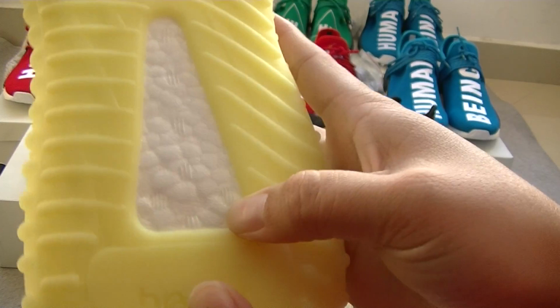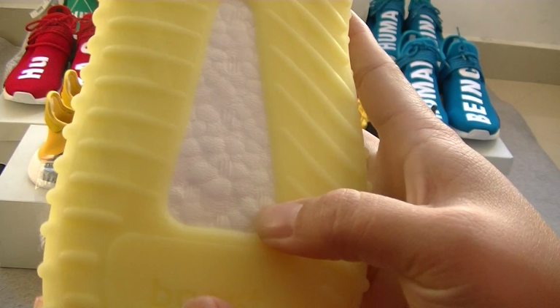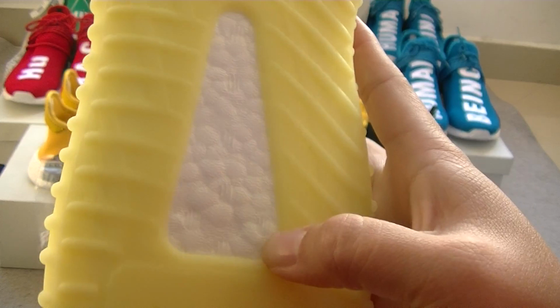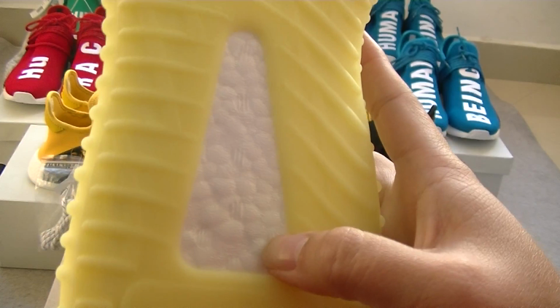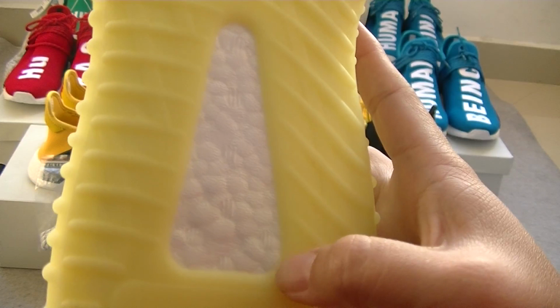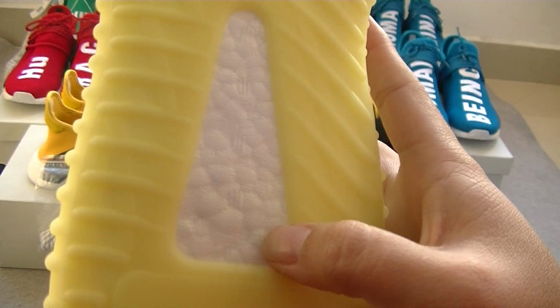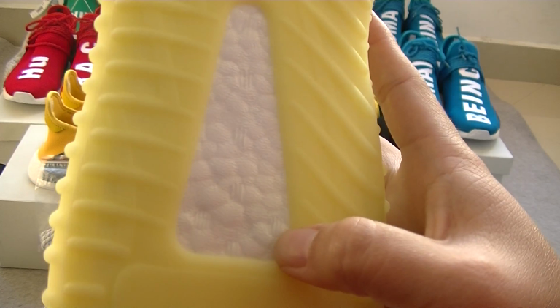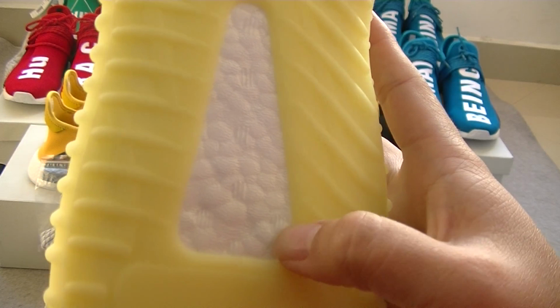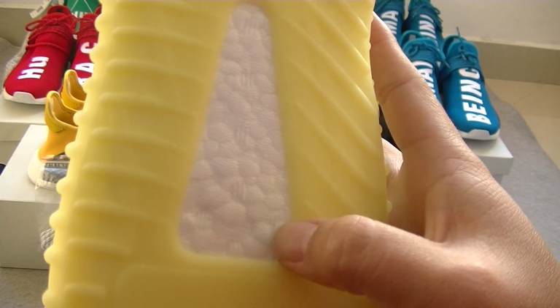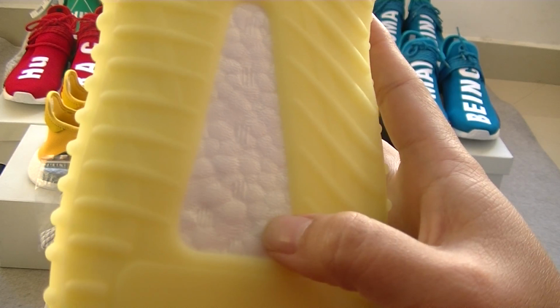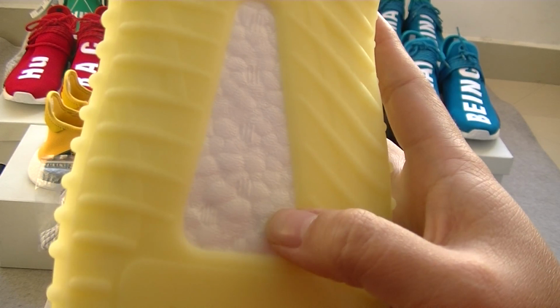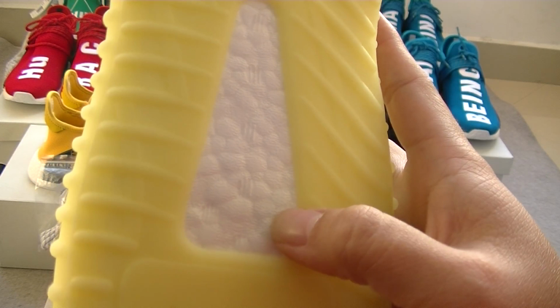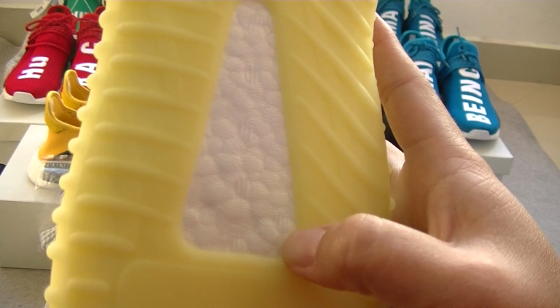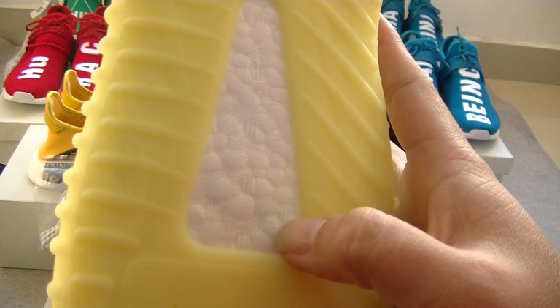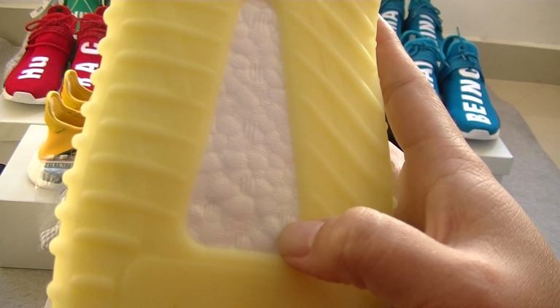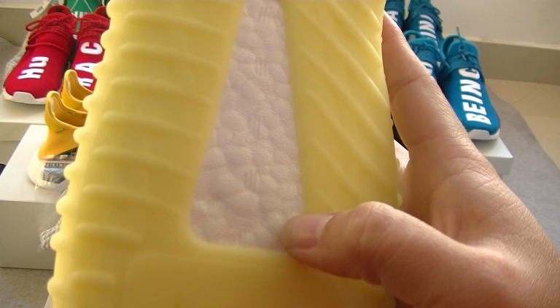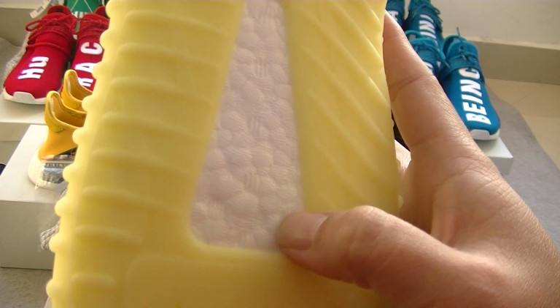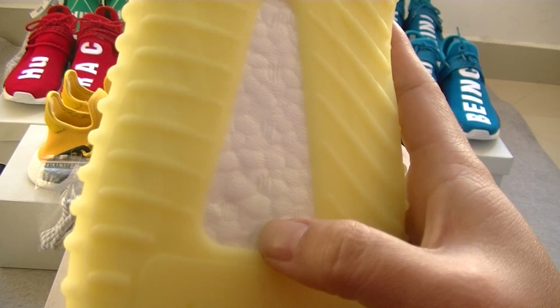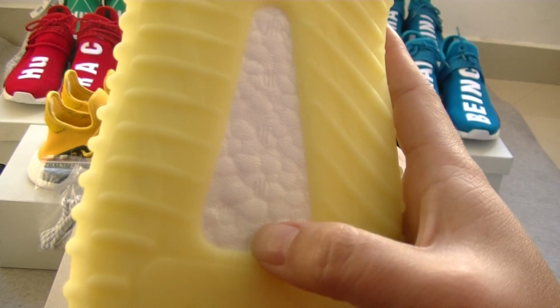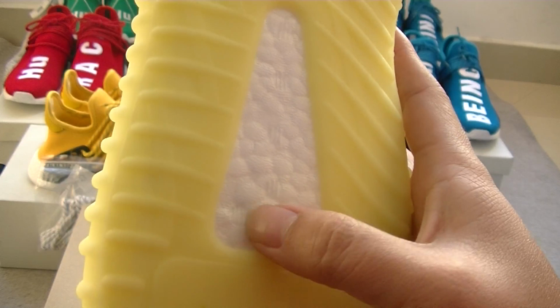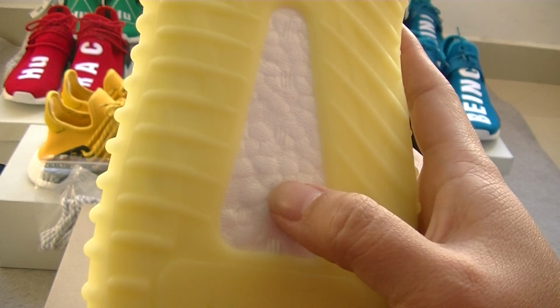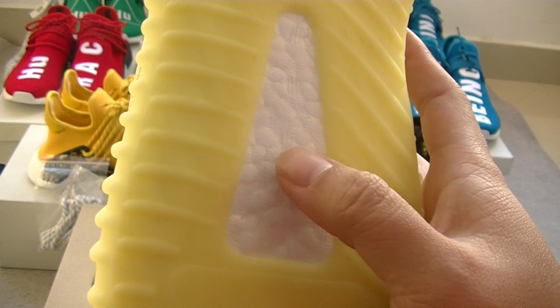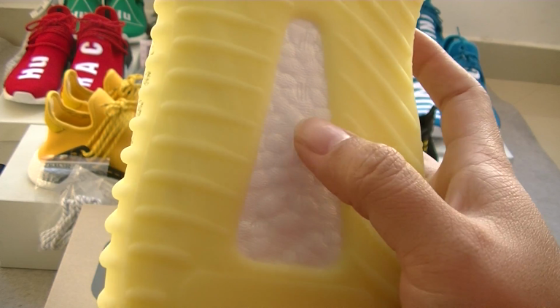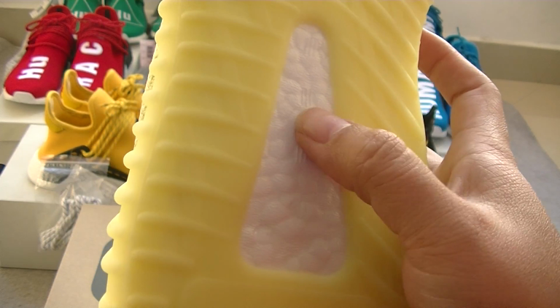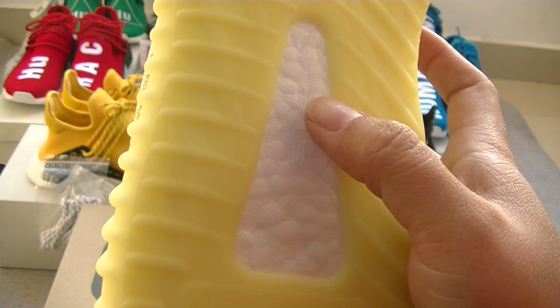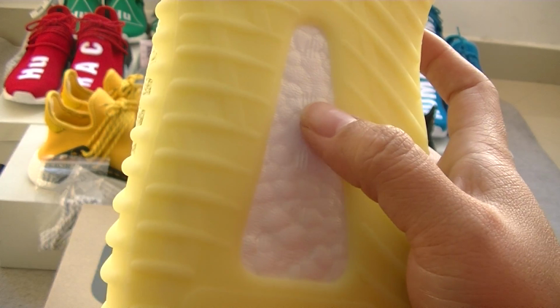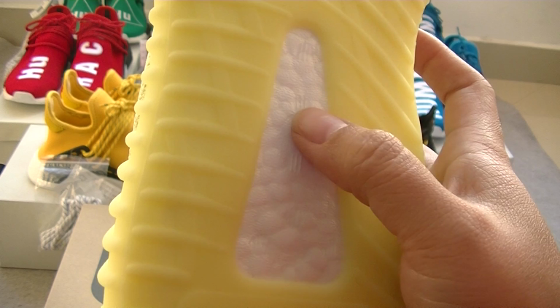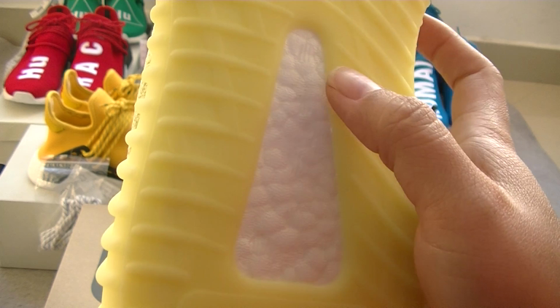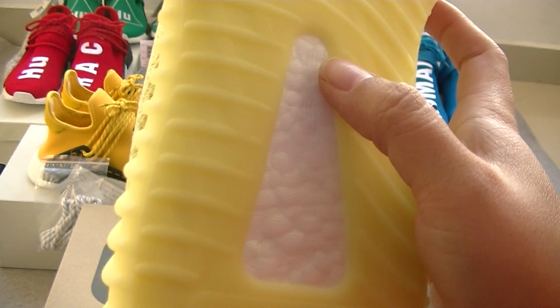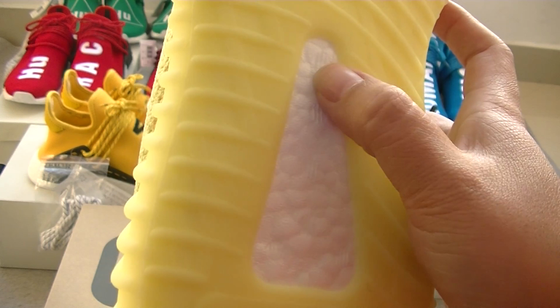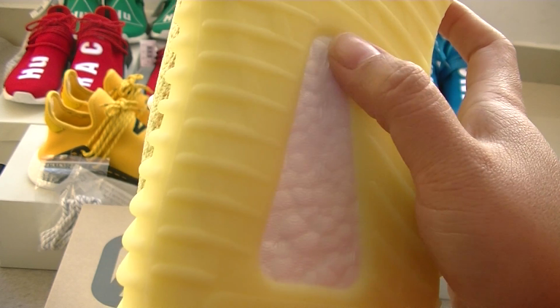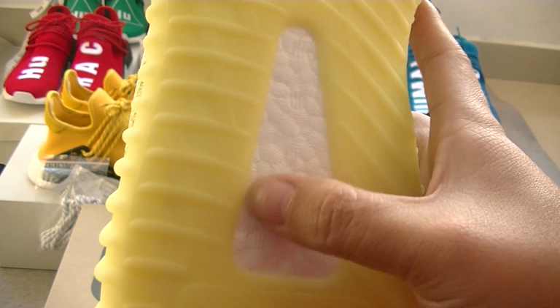And look here, you can see the seven dots. You can see one, two, three, four, five, six, seven in here.